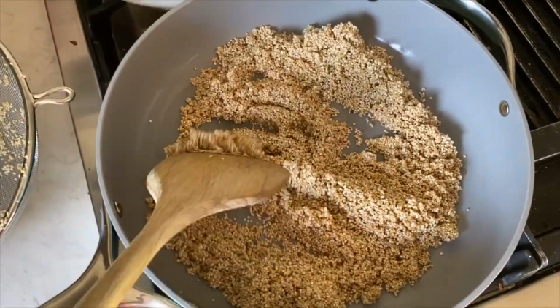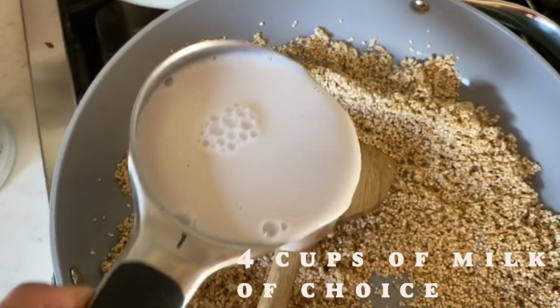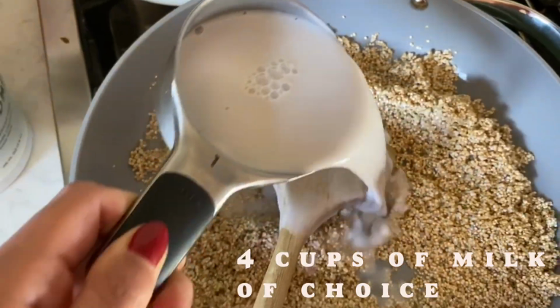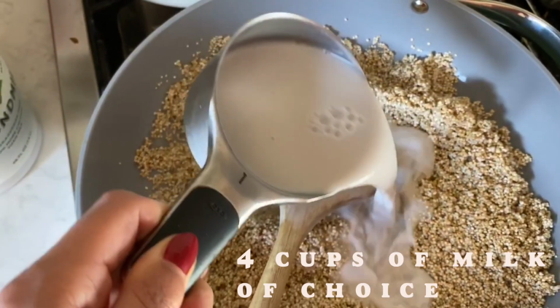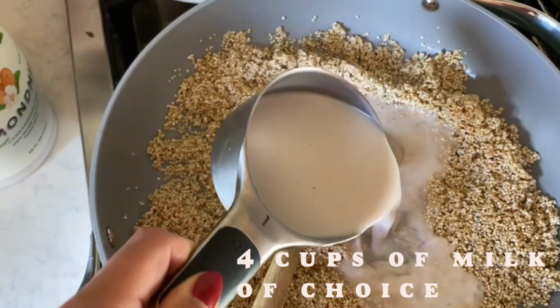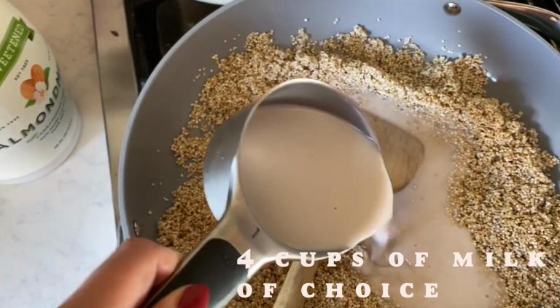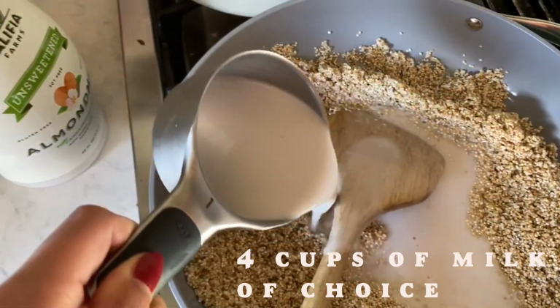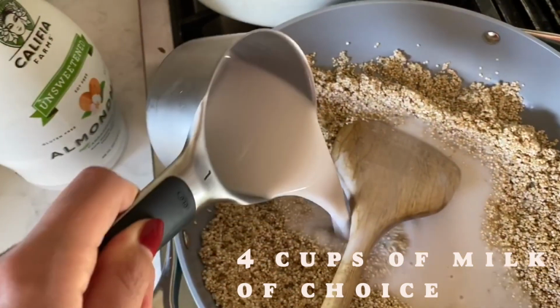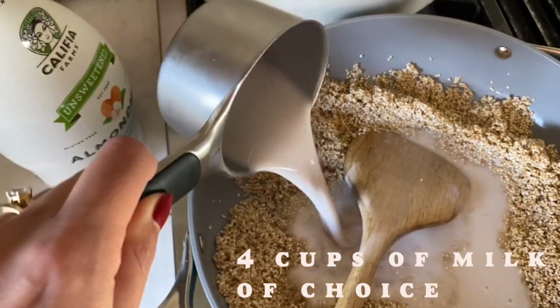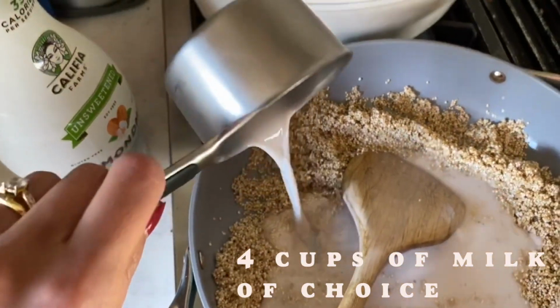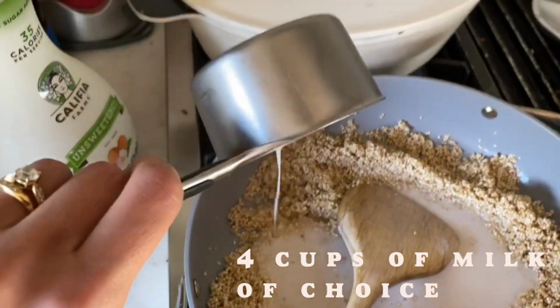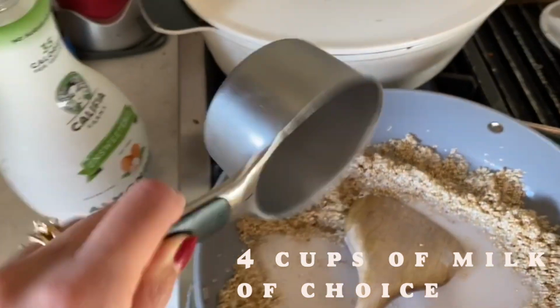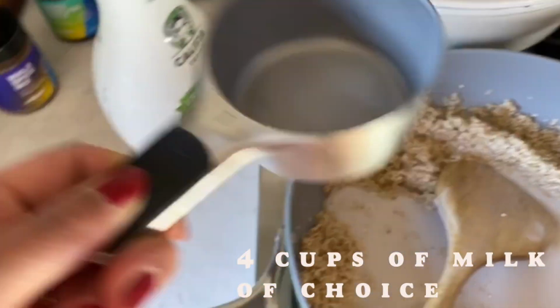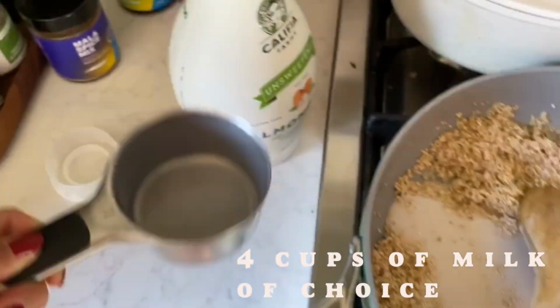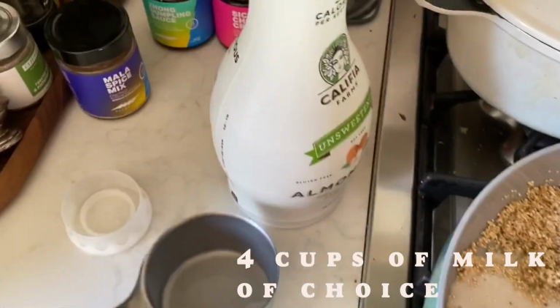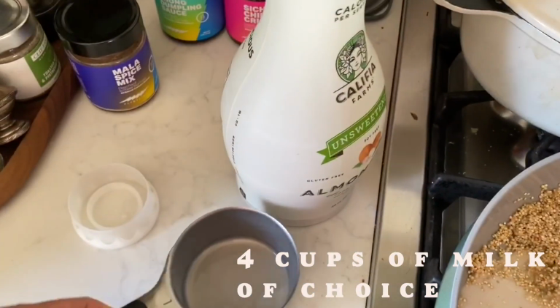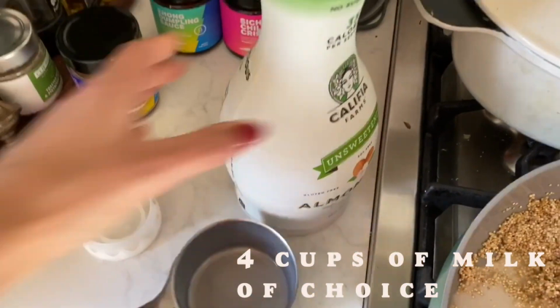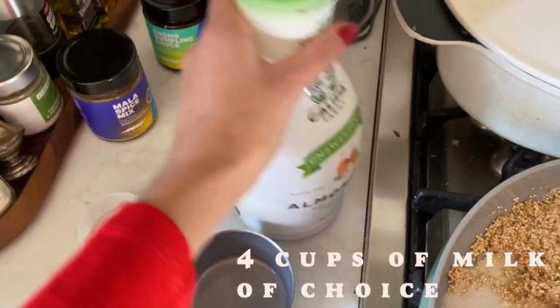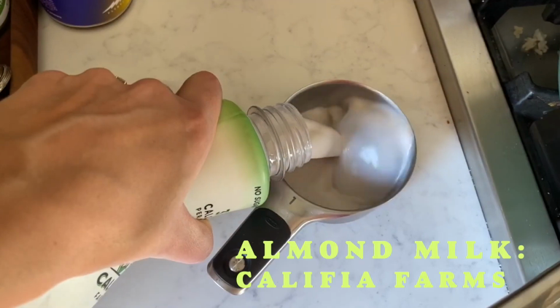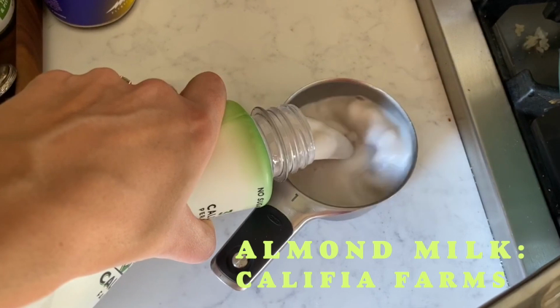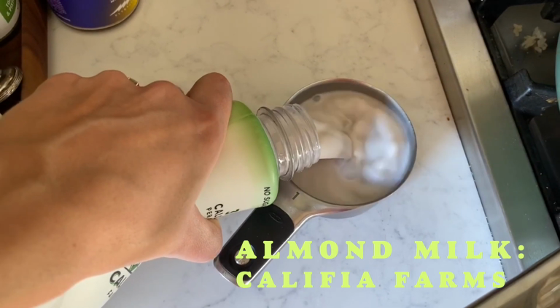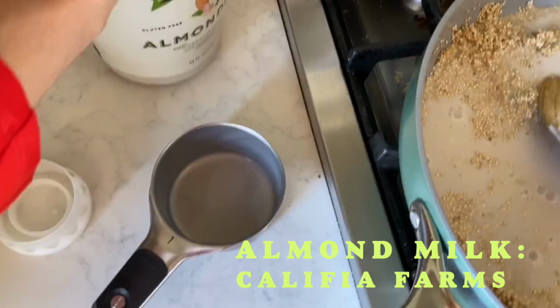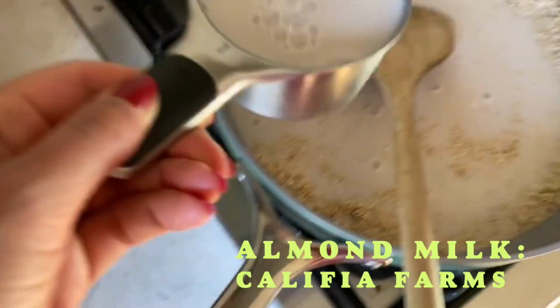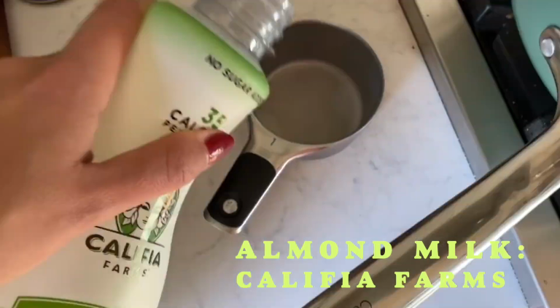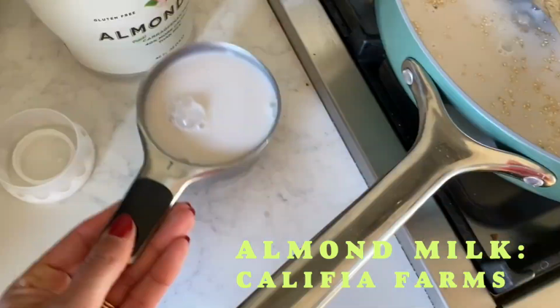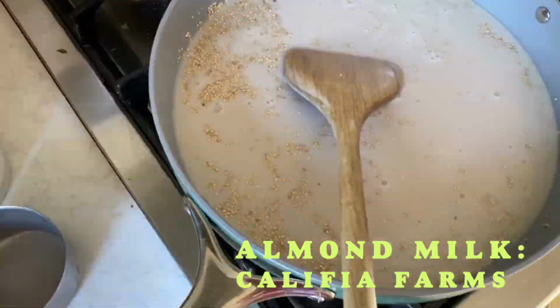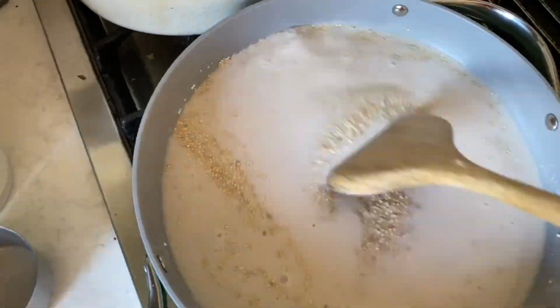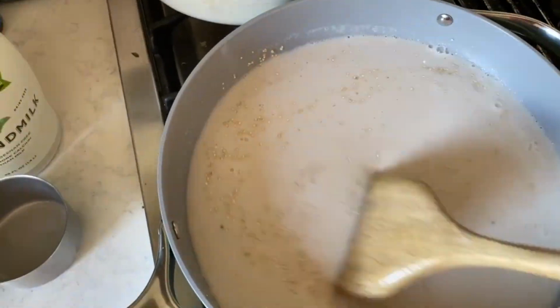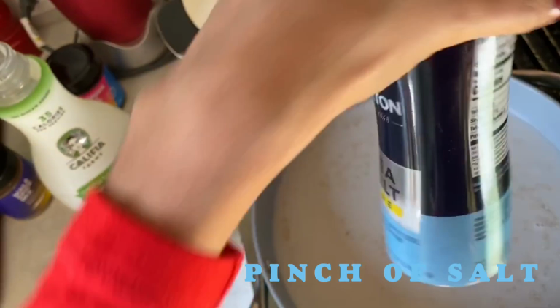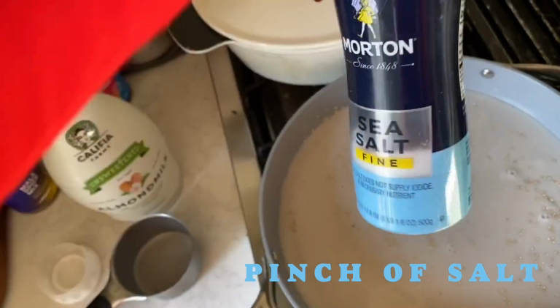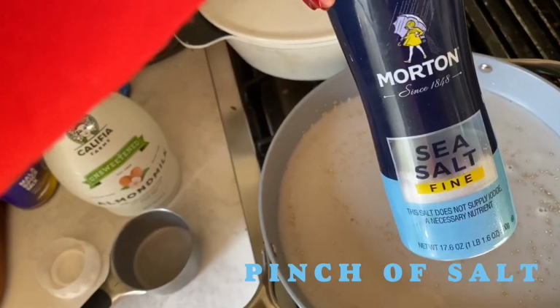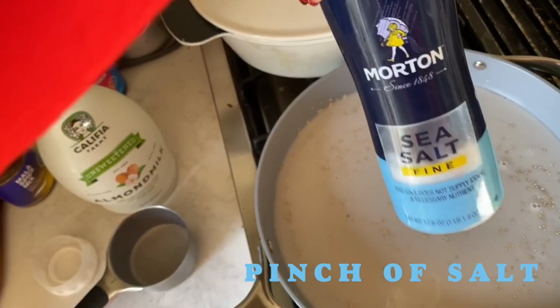Add 4 cups of milk — I'm using almond milk for this — and a tiny bit of salt.